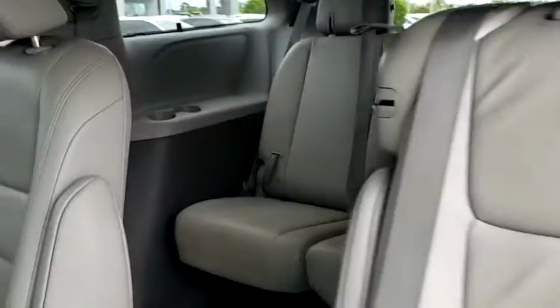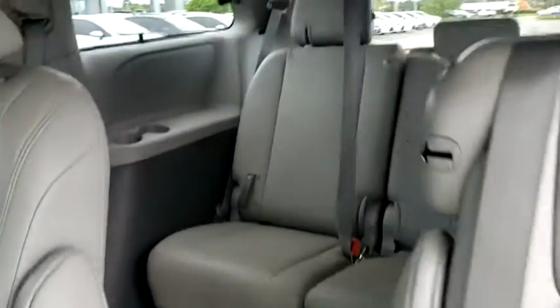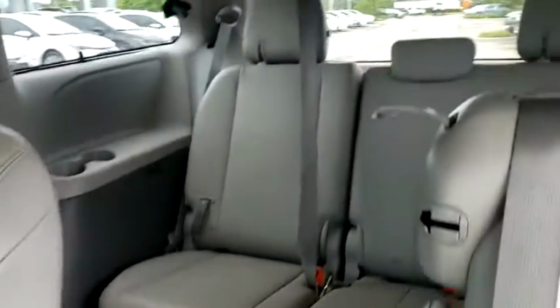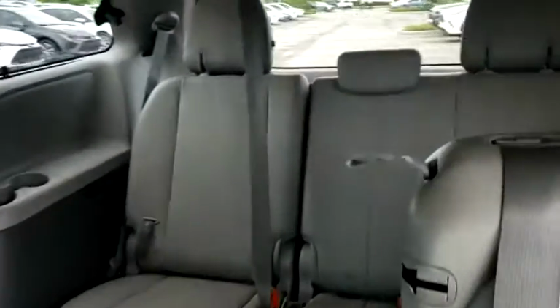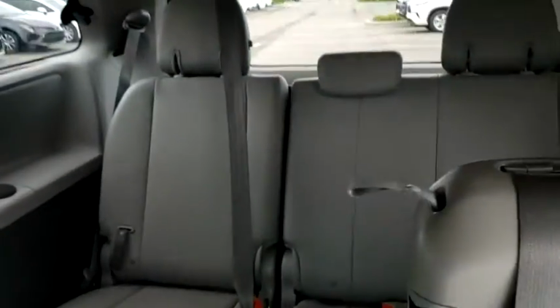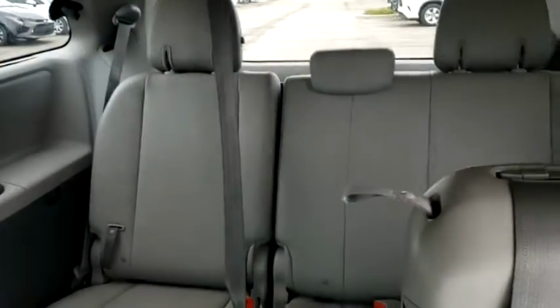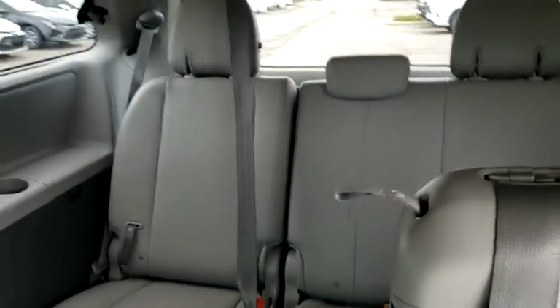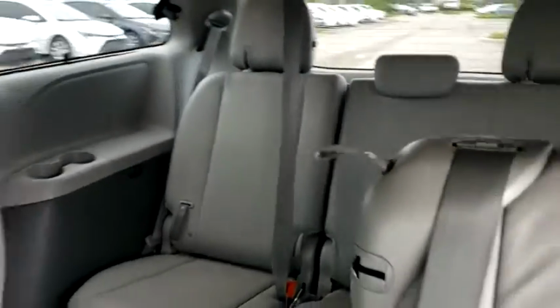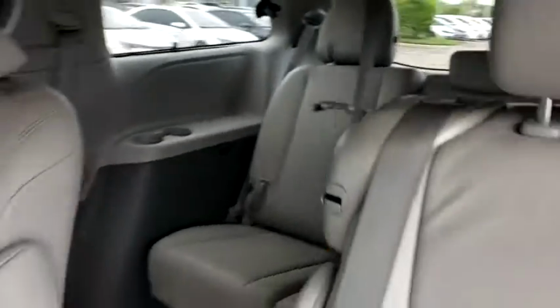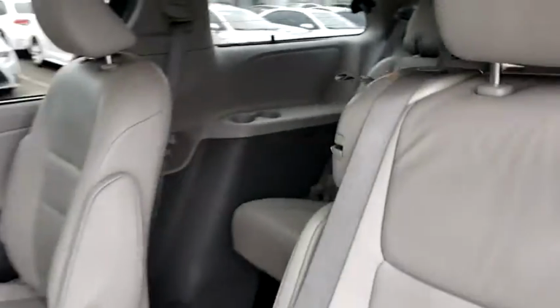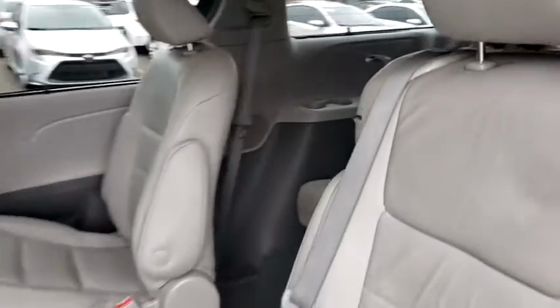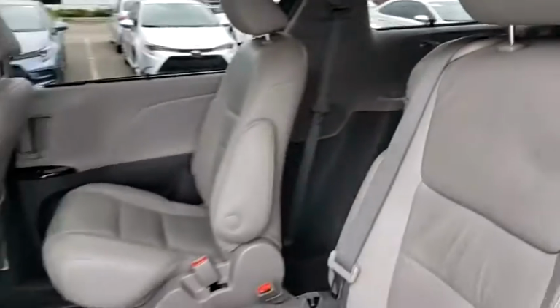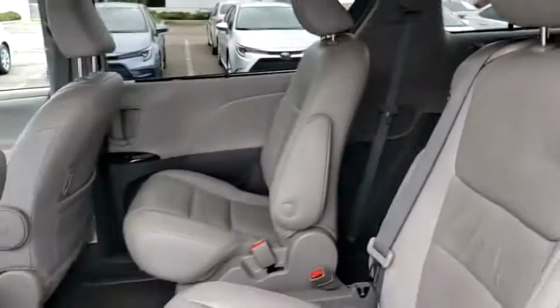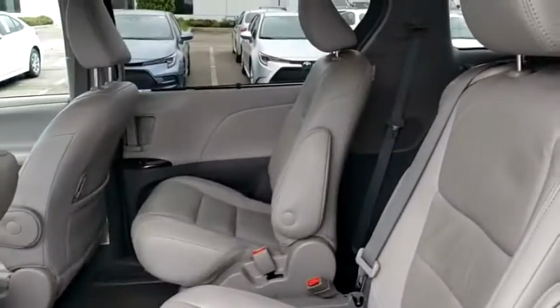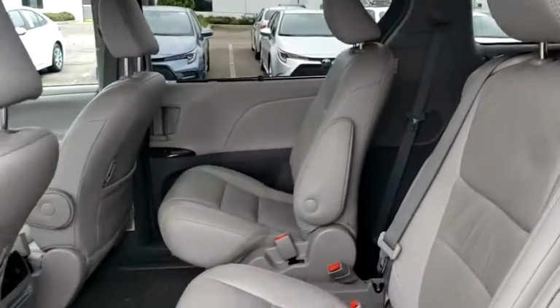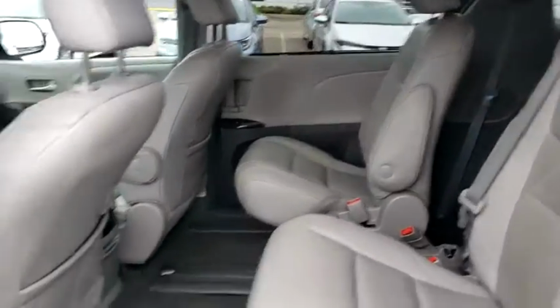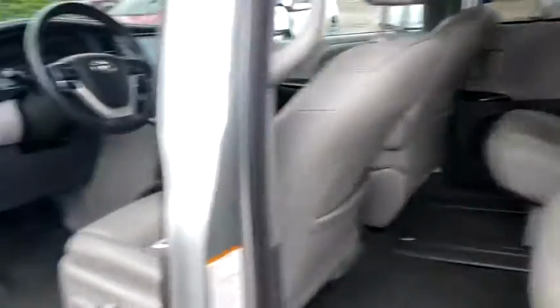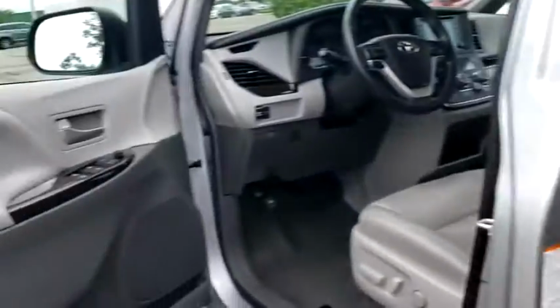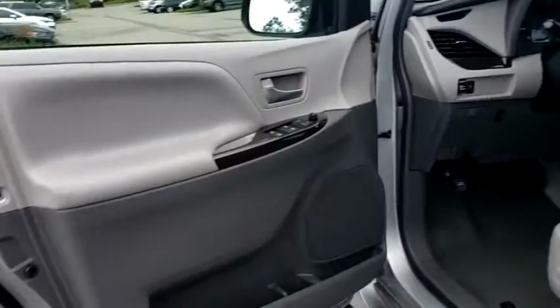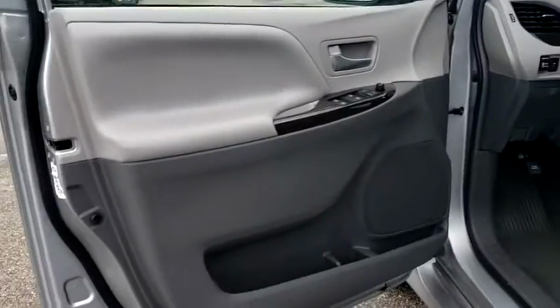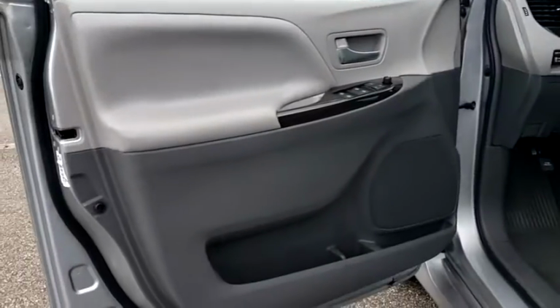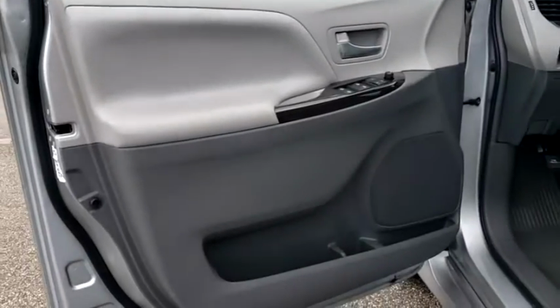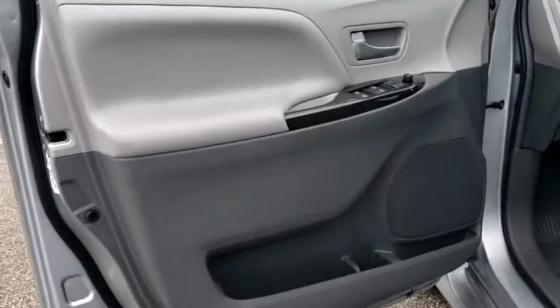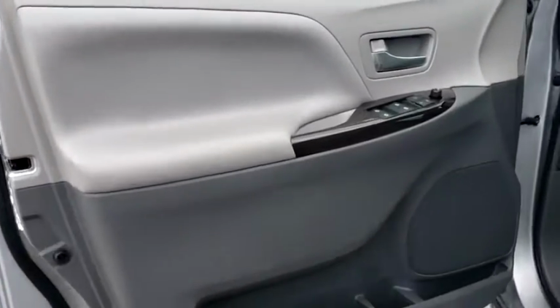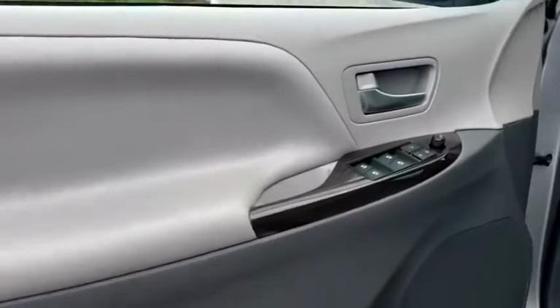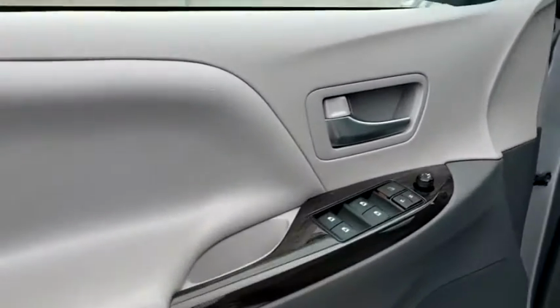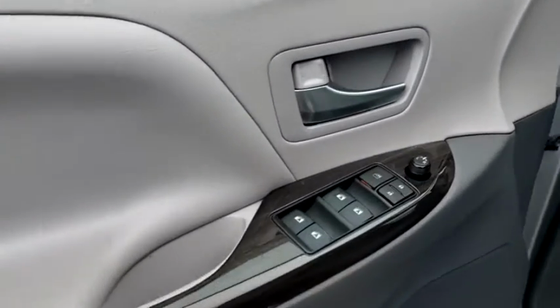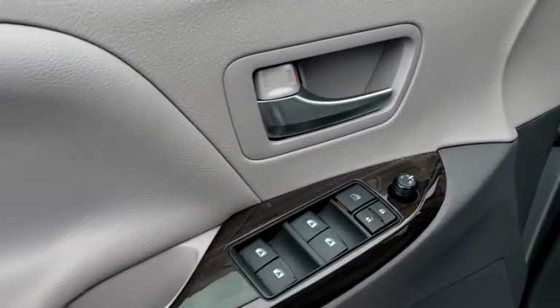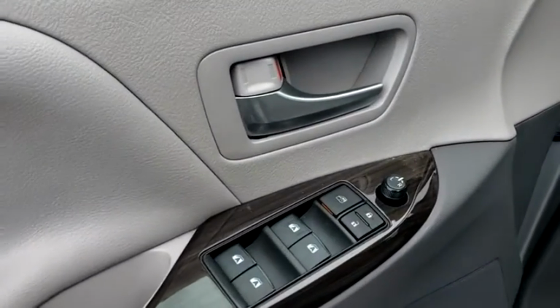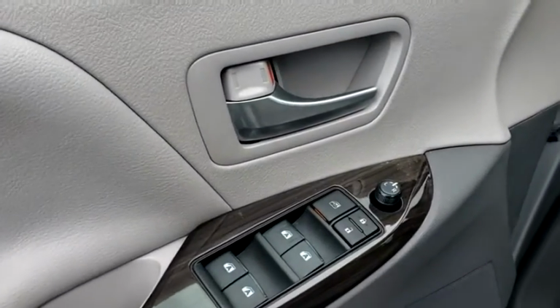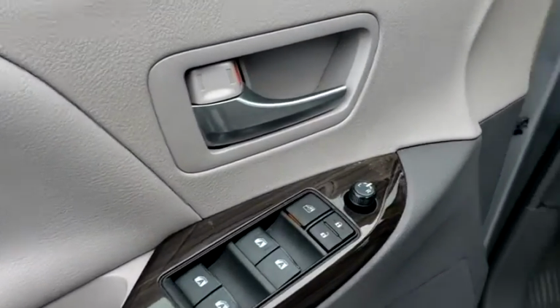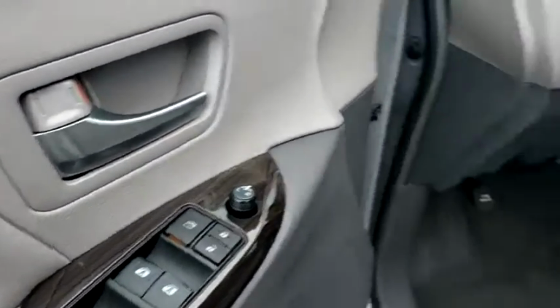Power steering, adjustable steering wheel, four-wheel disc brakes, keyless start, auto-dimming rear-view mirror, hard disc drive media storage, aluminum wheels.